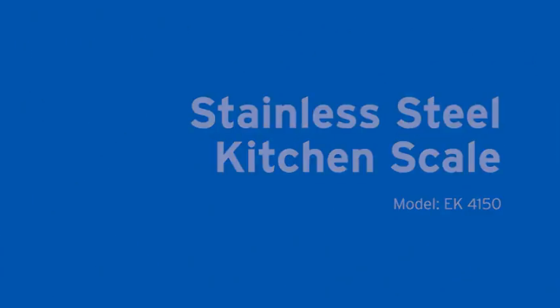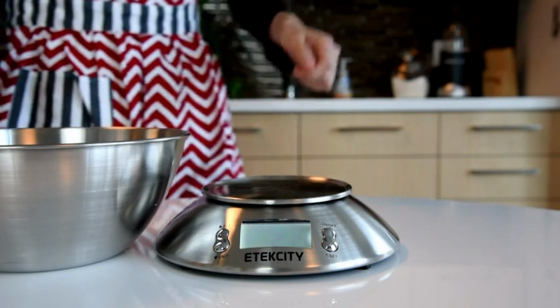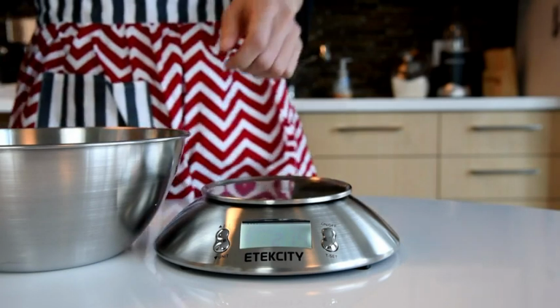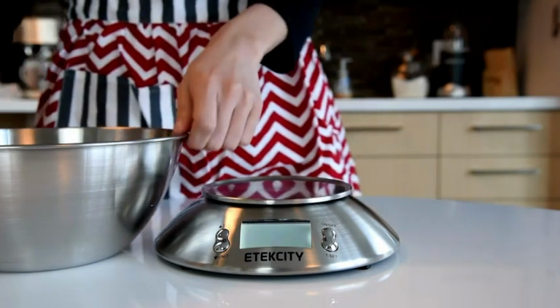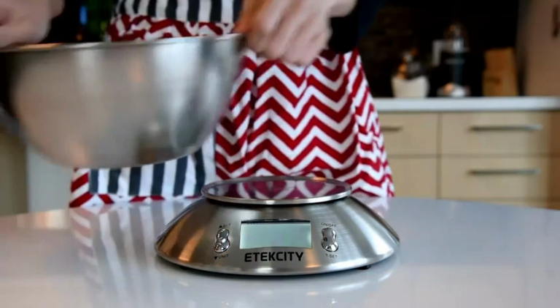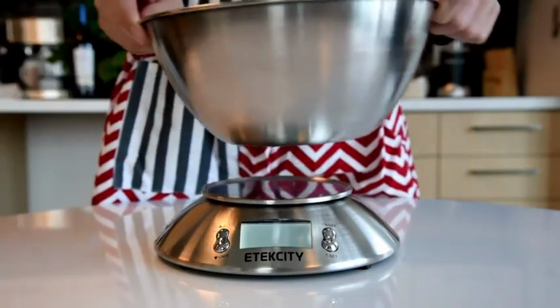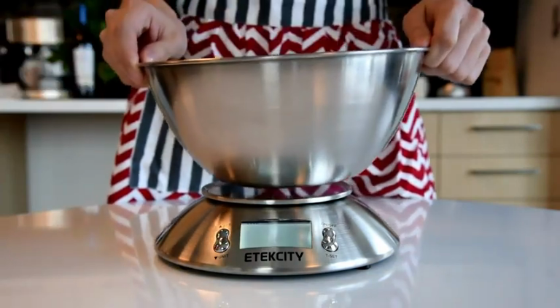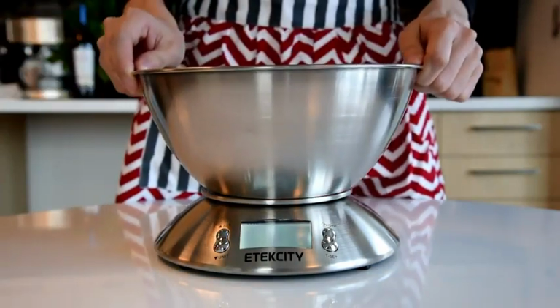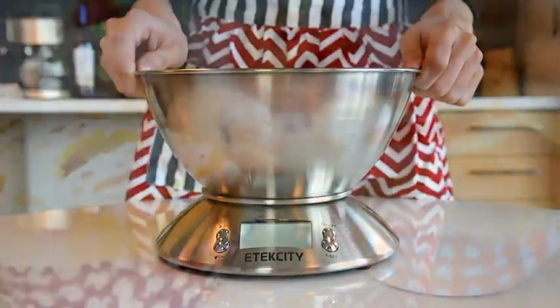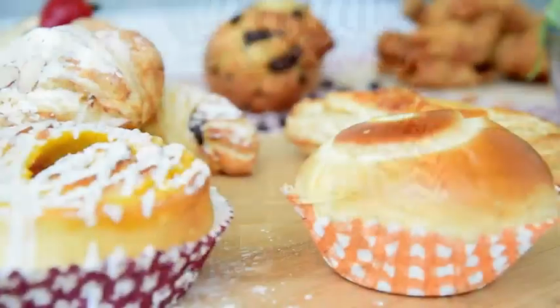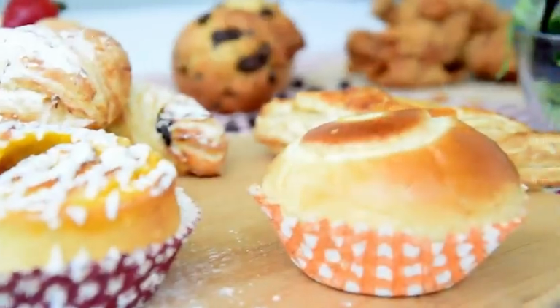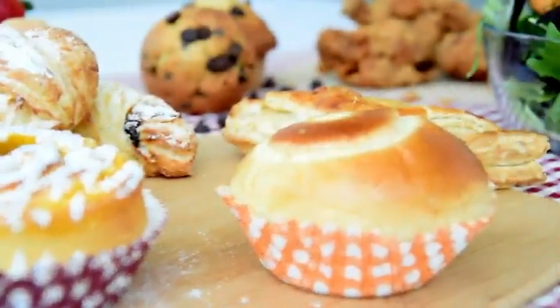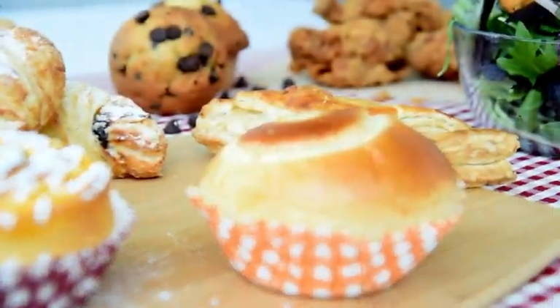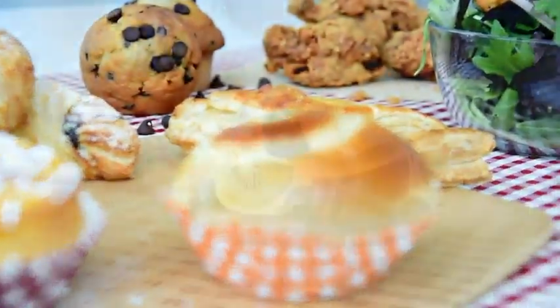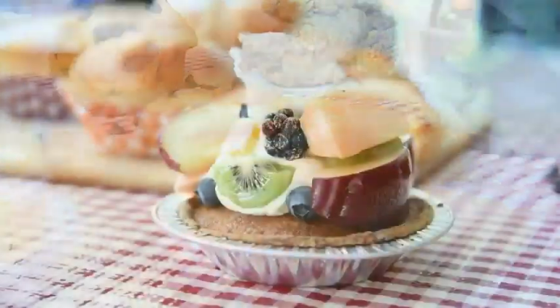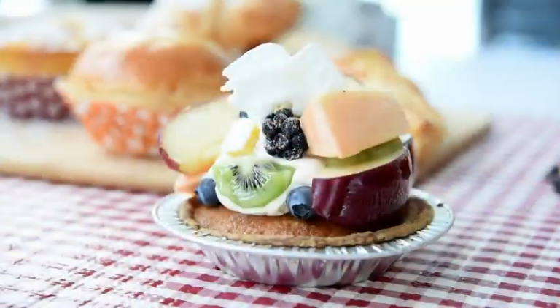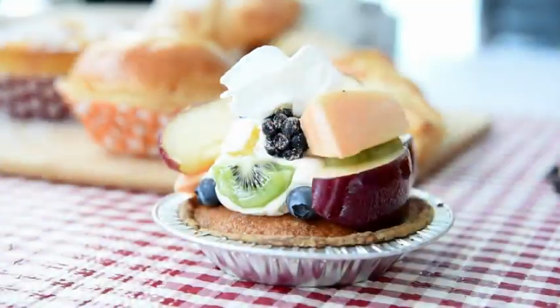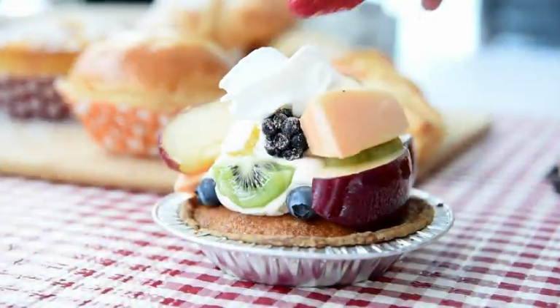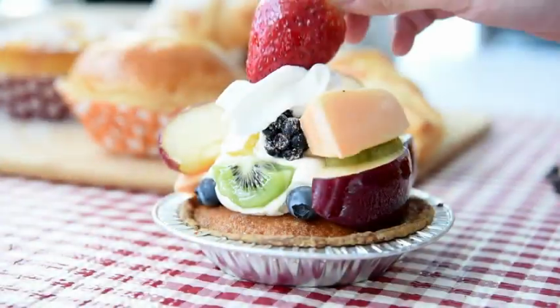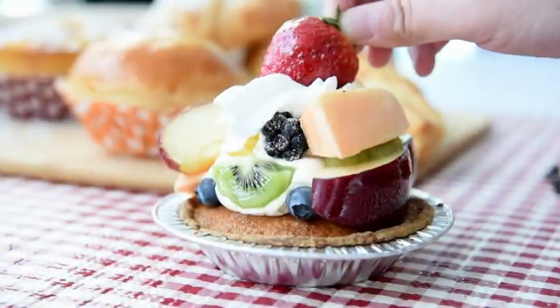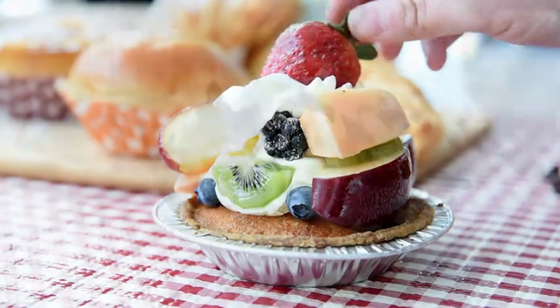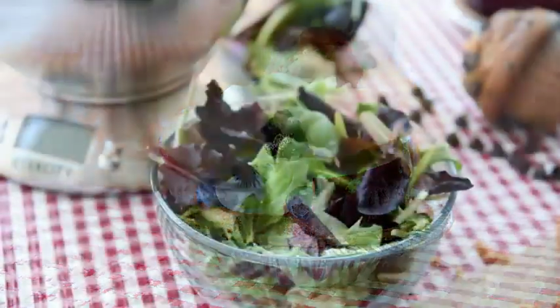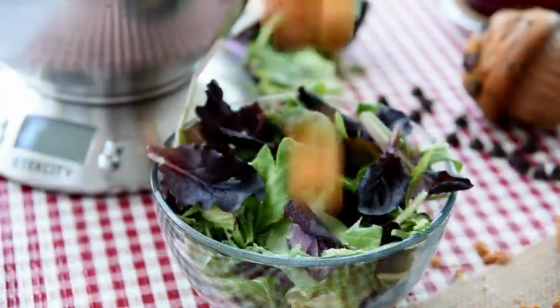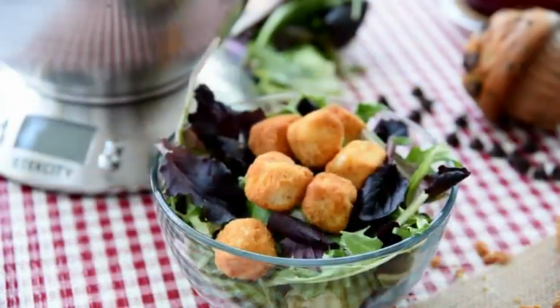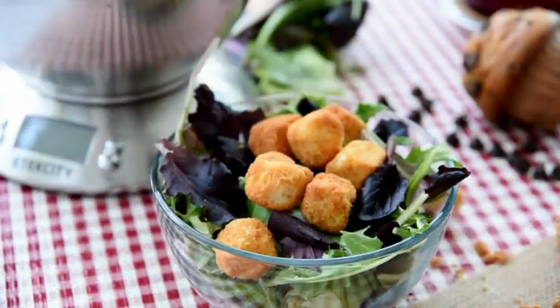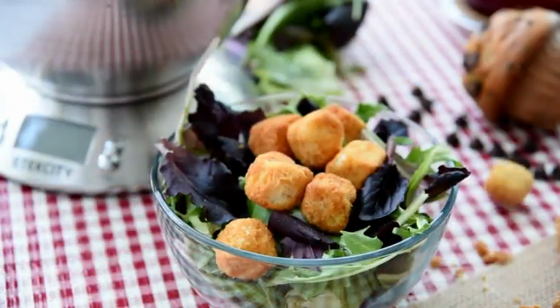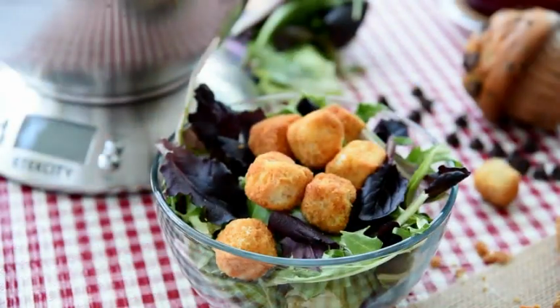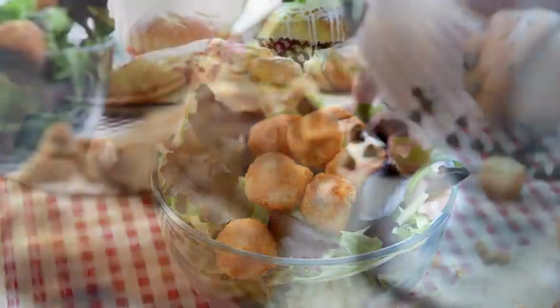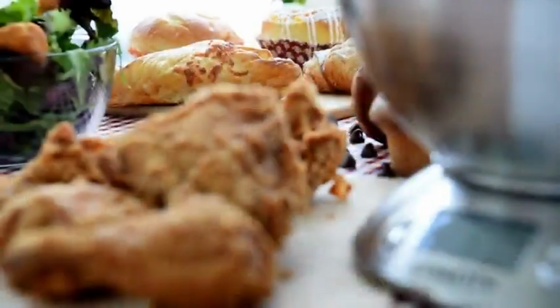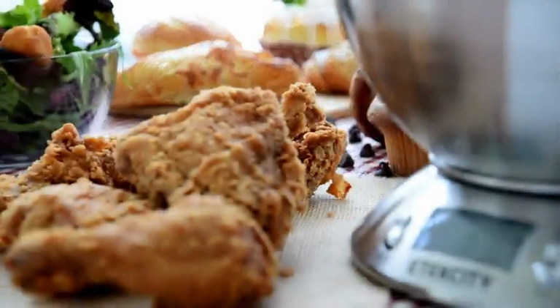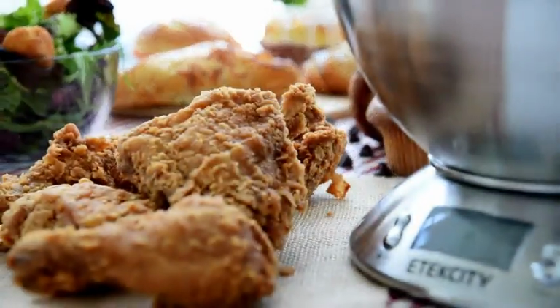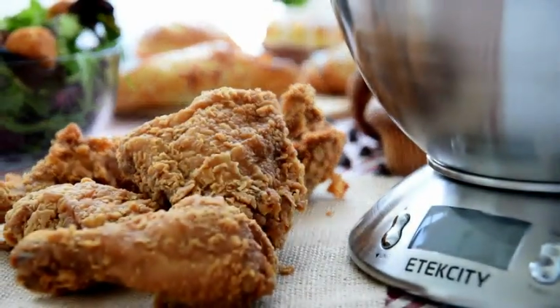Meet your new personal sous chef. With extensive versatility, E-Tech City's Digital Kitchen Scale will help you simplify the steps you need to take to make your next kitchen masterpiece.